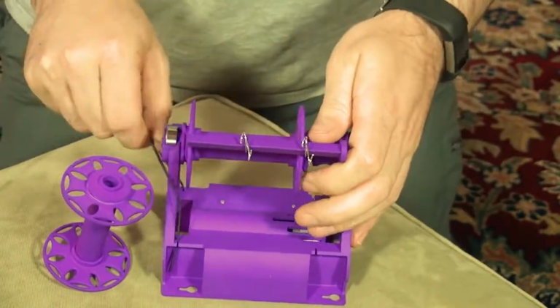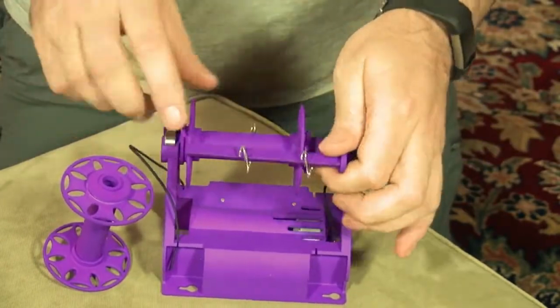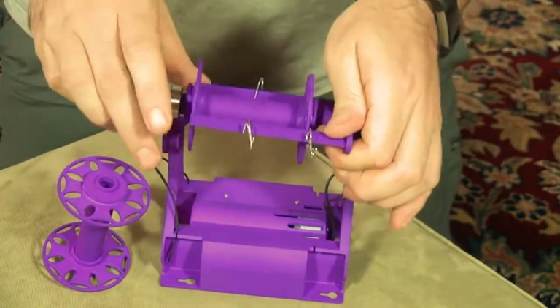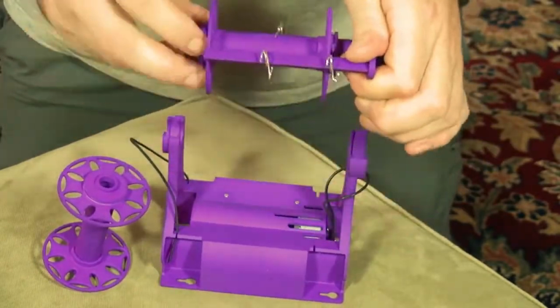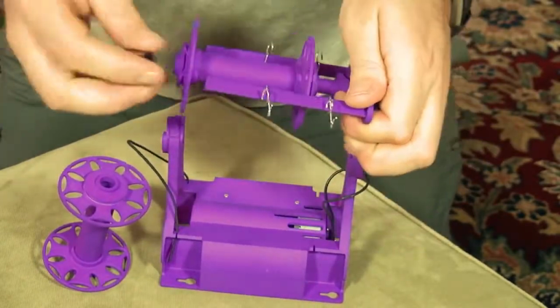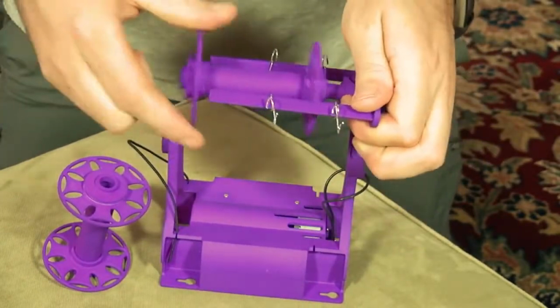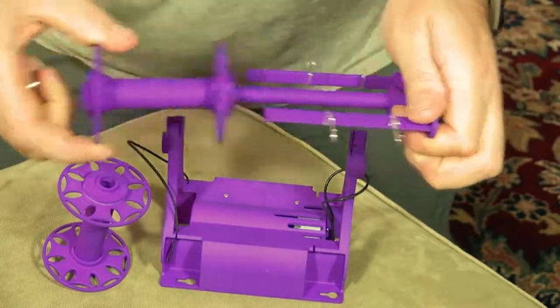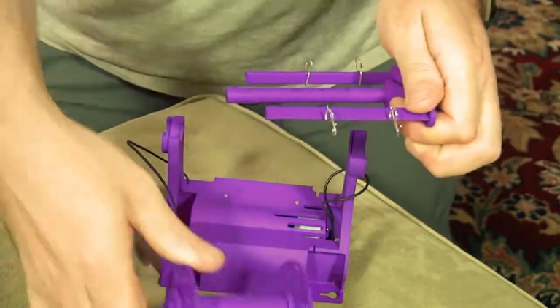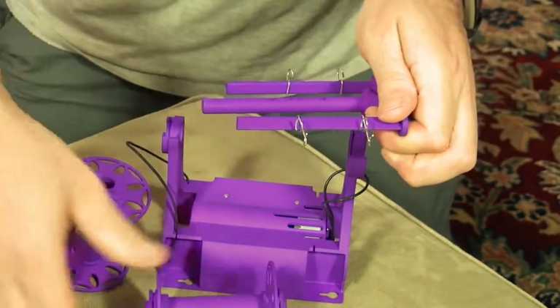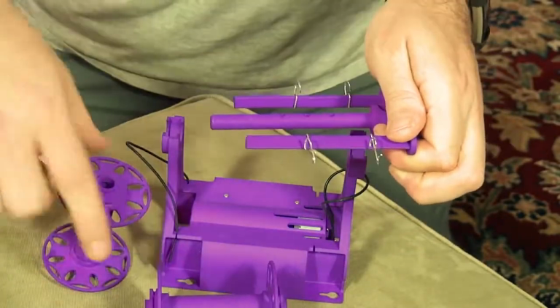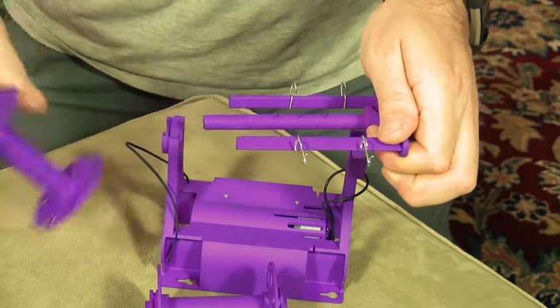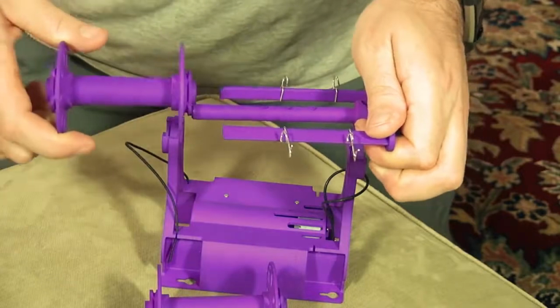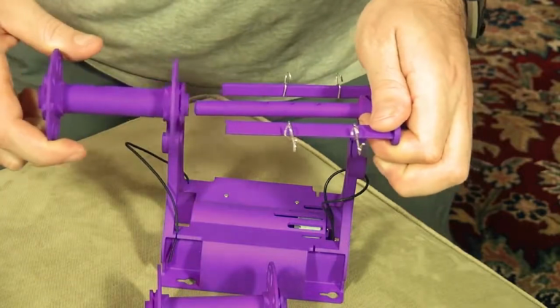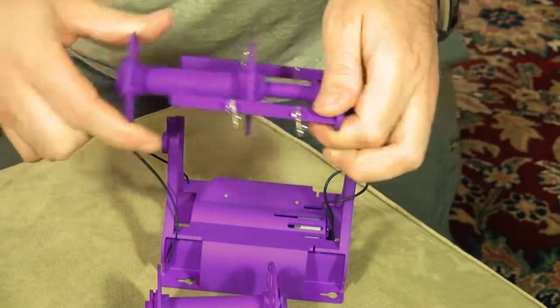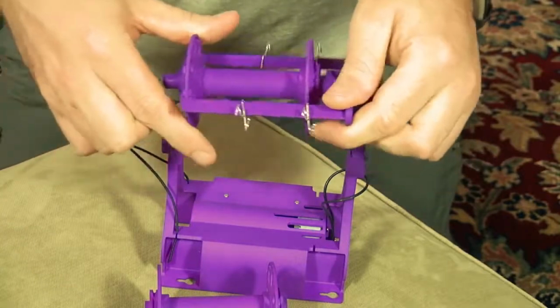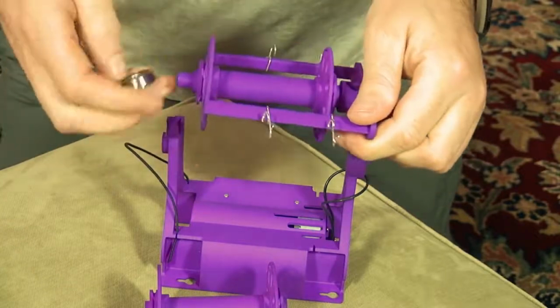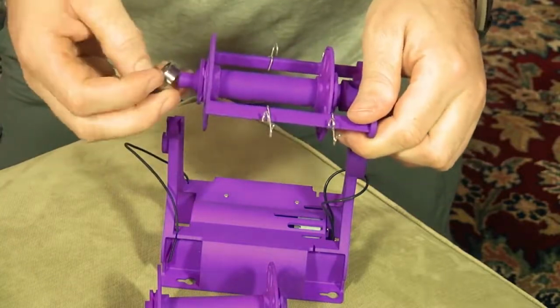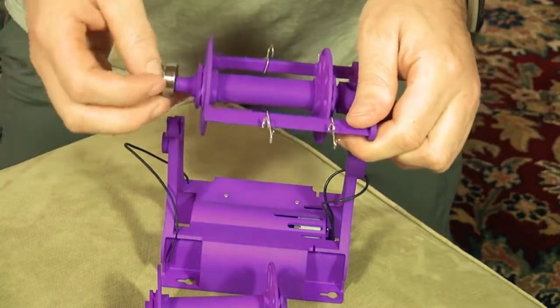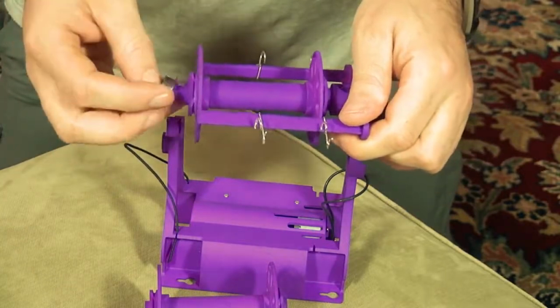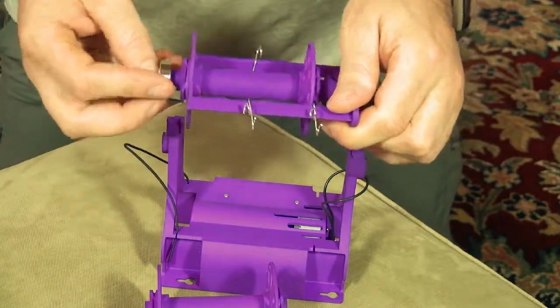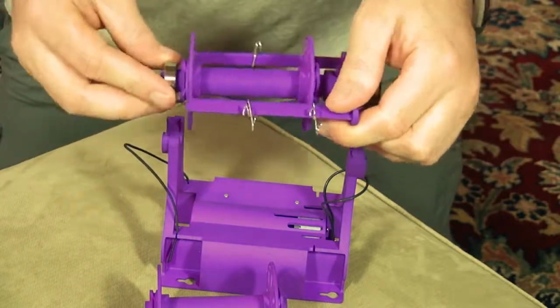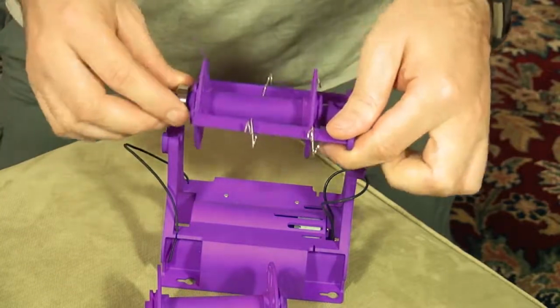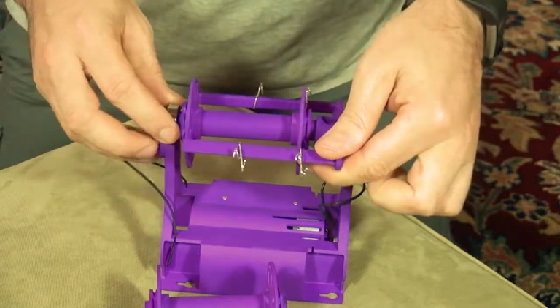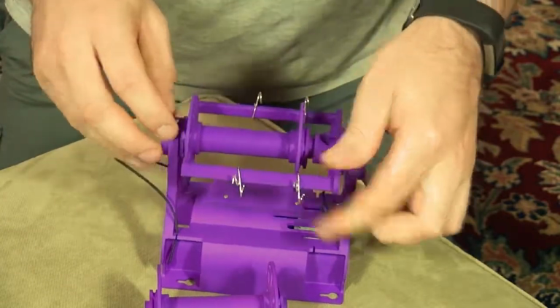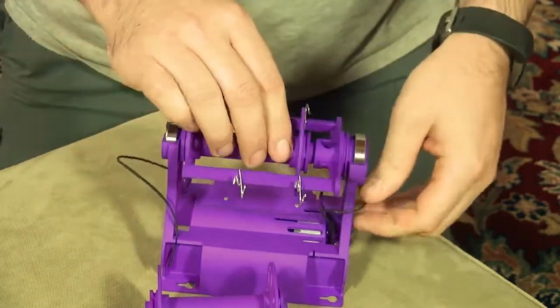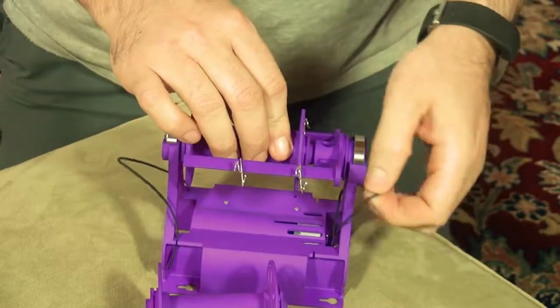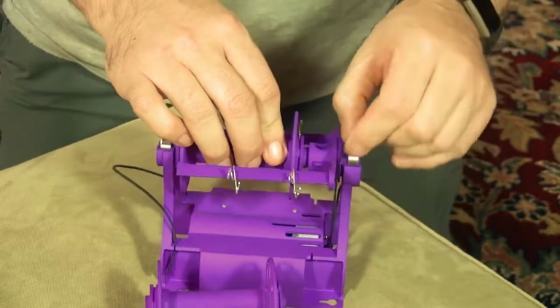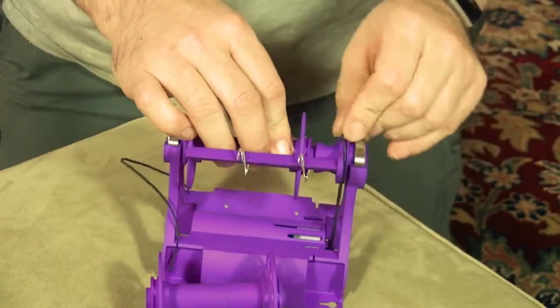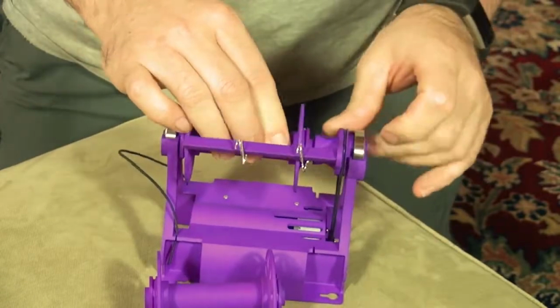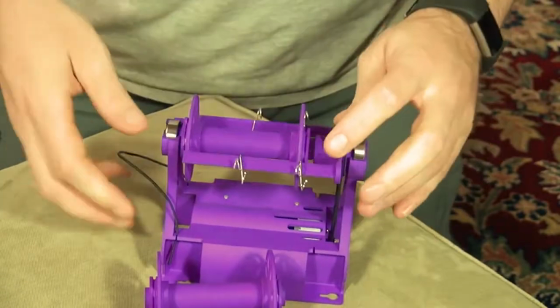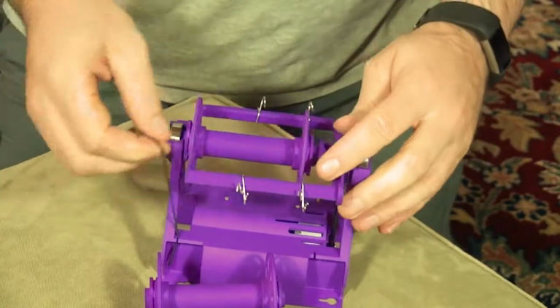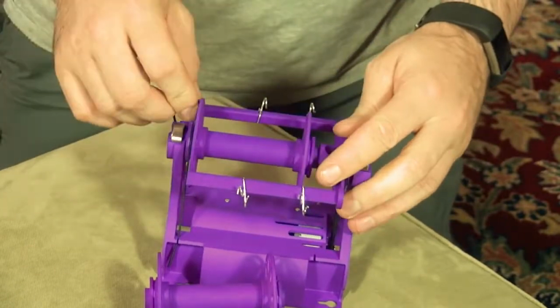The use of ball bearings in this ingenious new flyer design makes it much quieter. Many spinning wheels costing several times our price don't even use ball bearings. Our affordable price is possible because of our adoption of modern manufacturing techniques and selling direct to you.